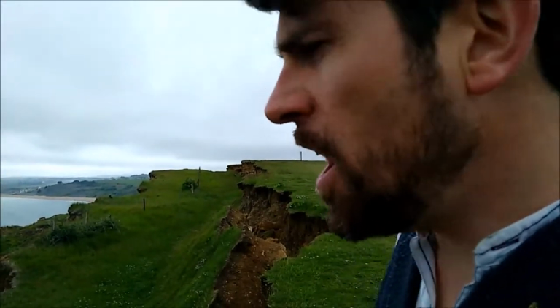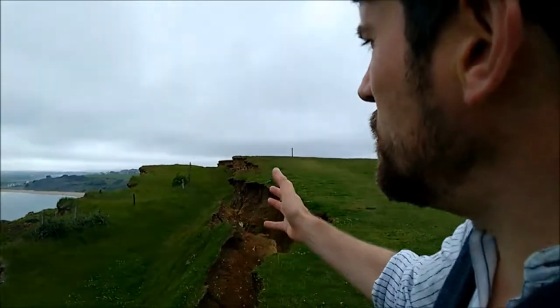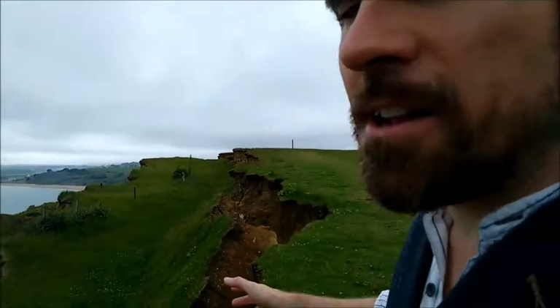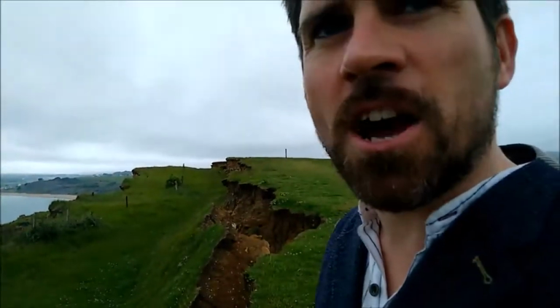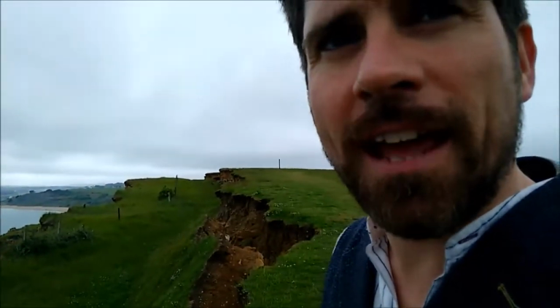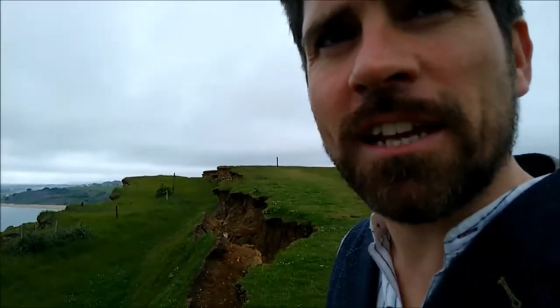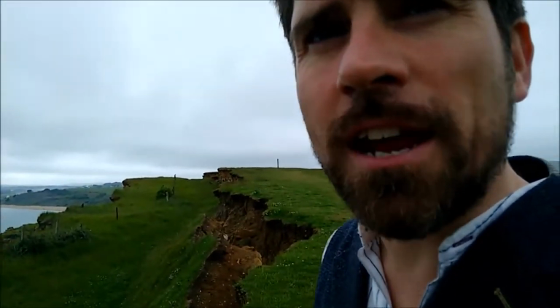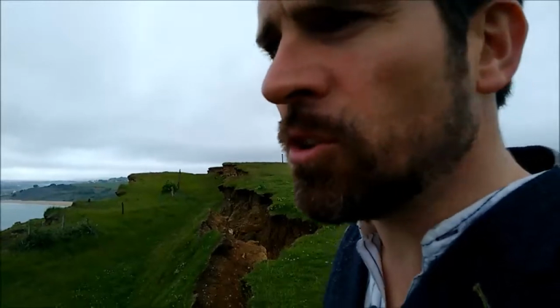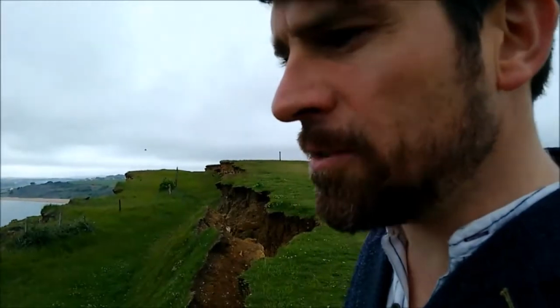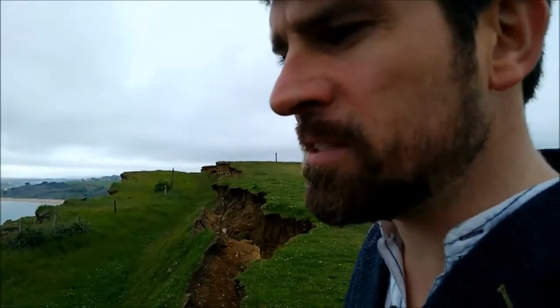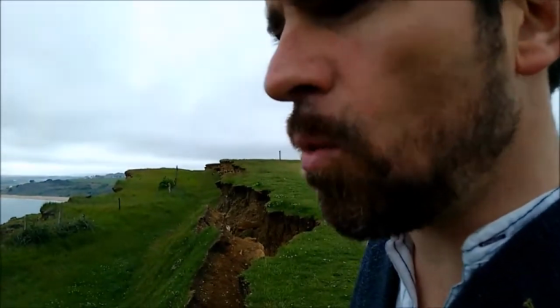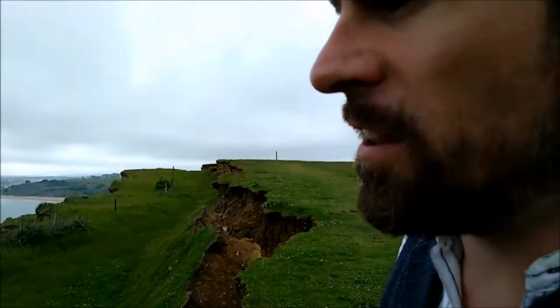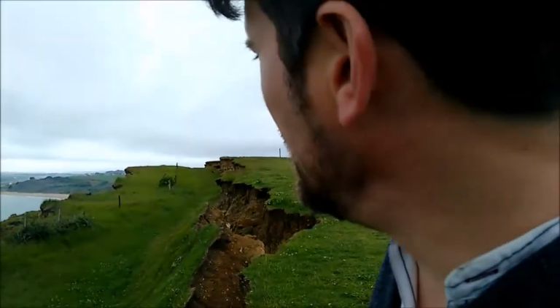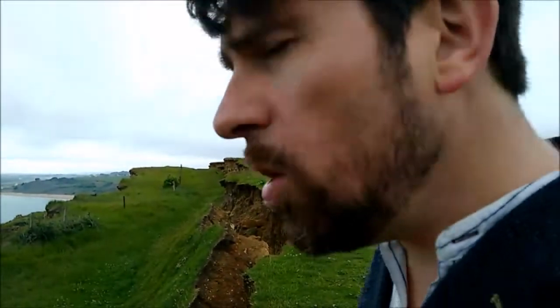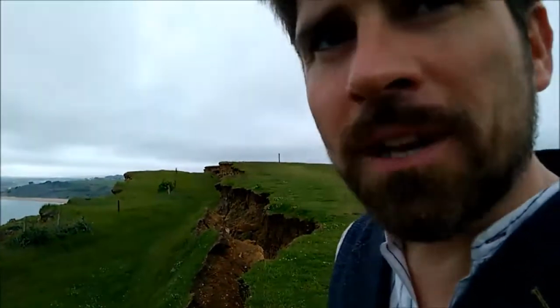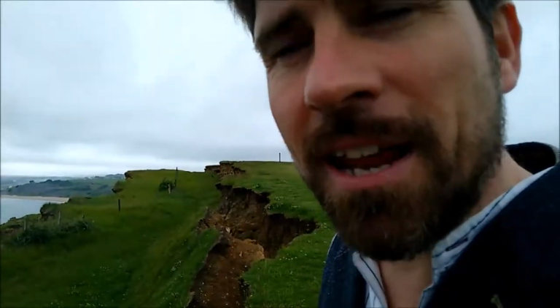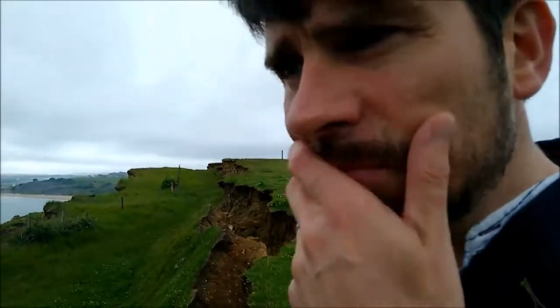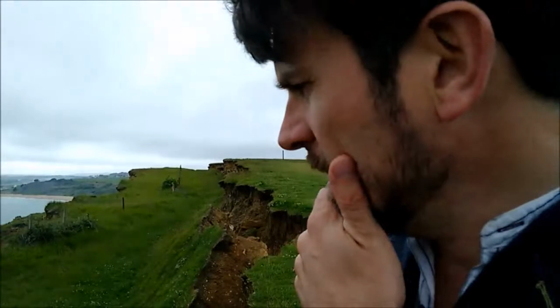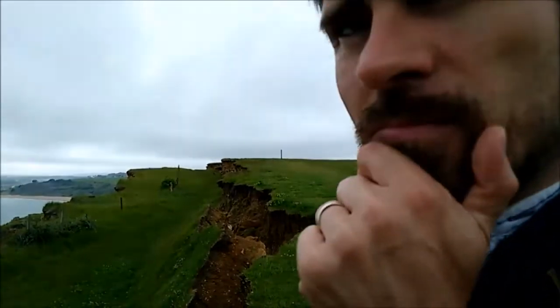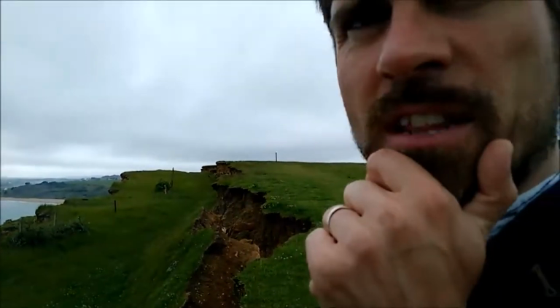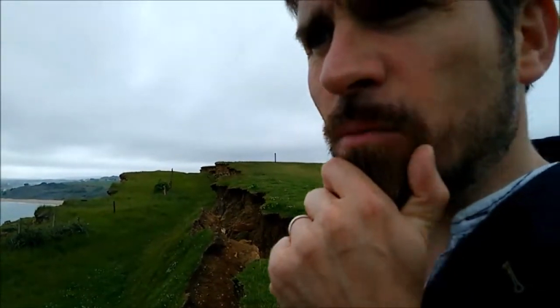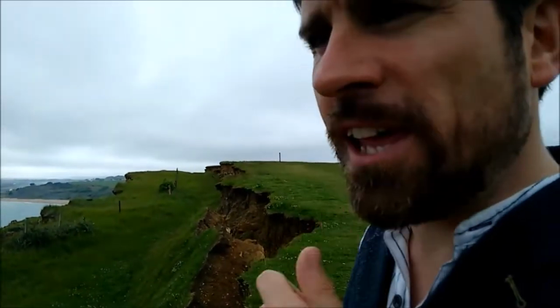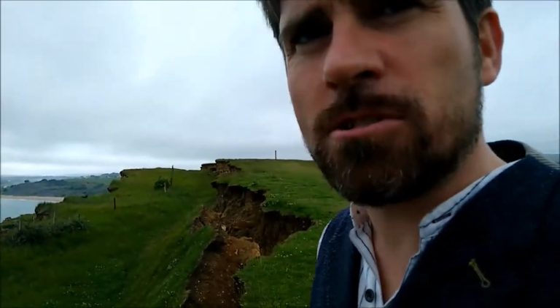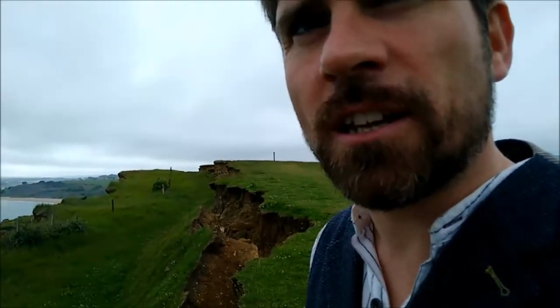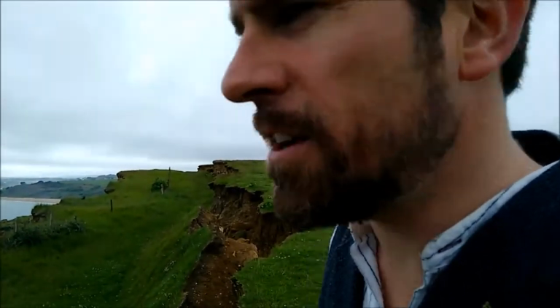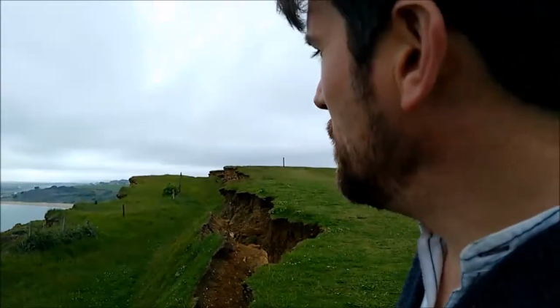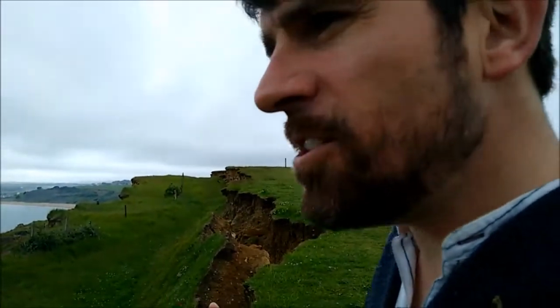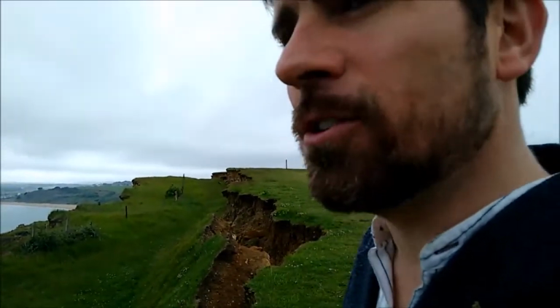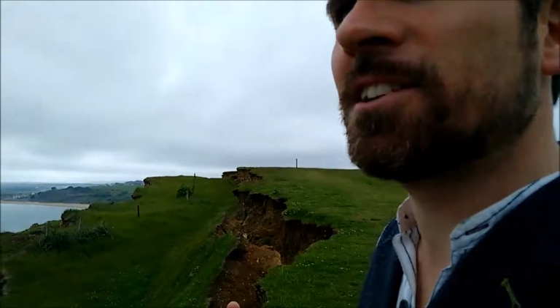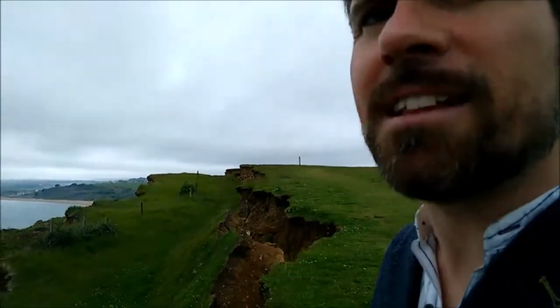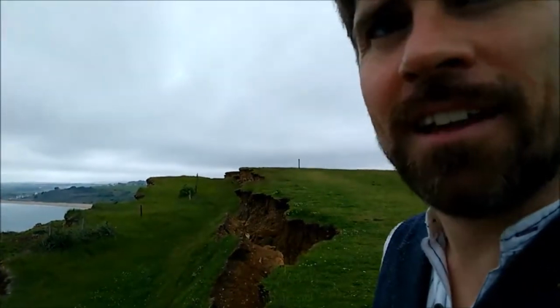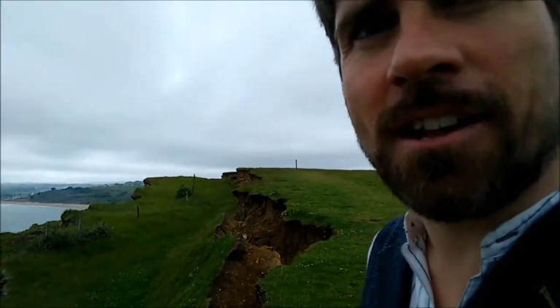Our relationship with these kinds of things is kind of interesting and strange, because on the one hand we can come and stand here and go, wow, look at that. But then someone asks what's happening here — it's just destroying the coastline. It's not, of course. It's creating the coastline.